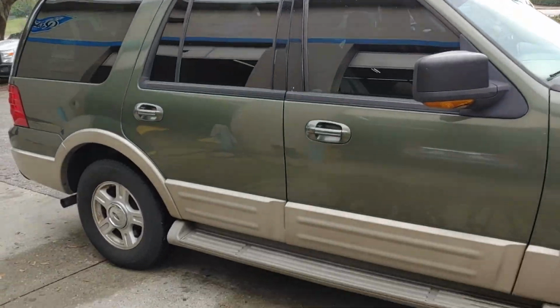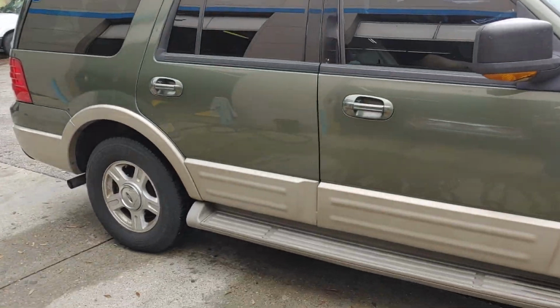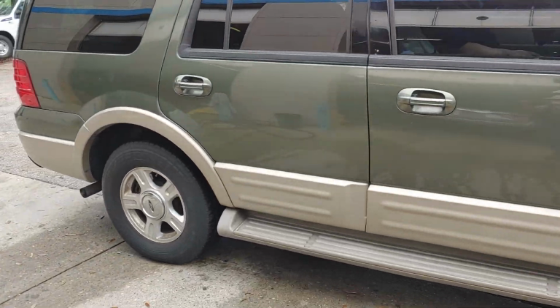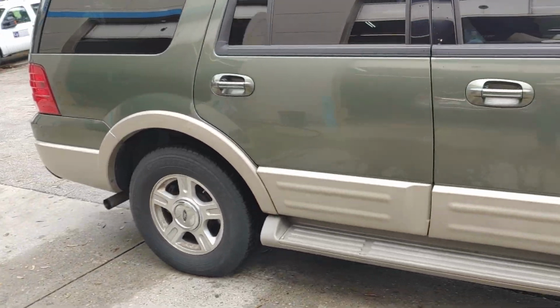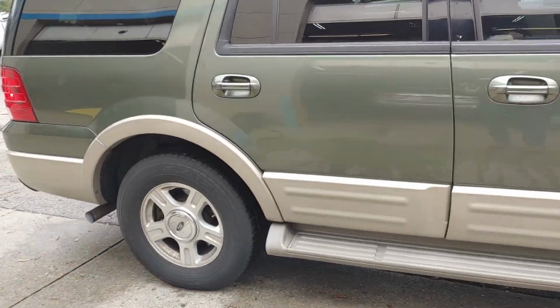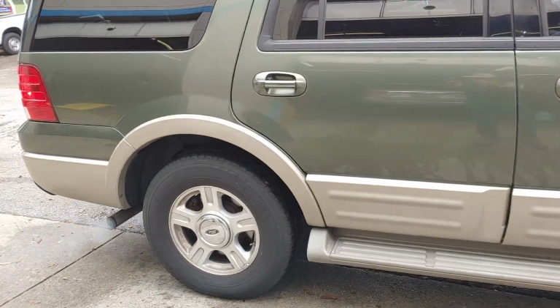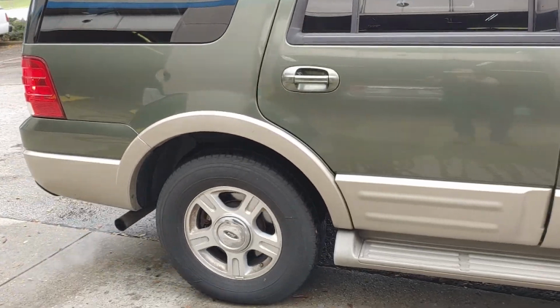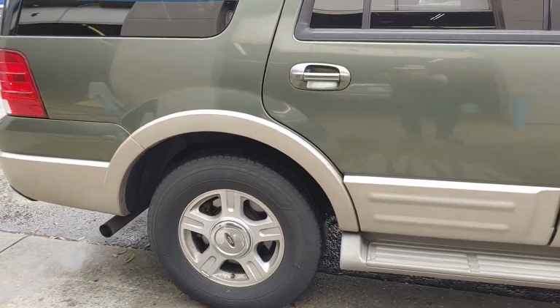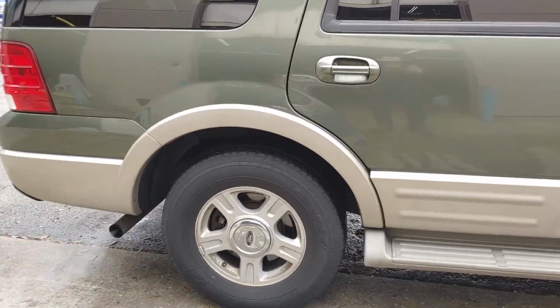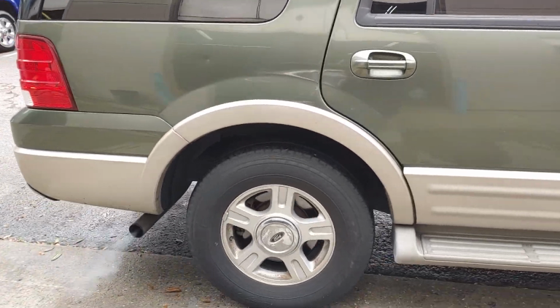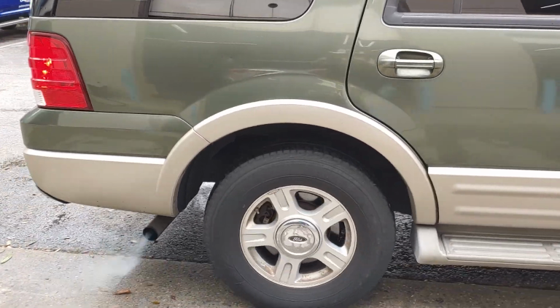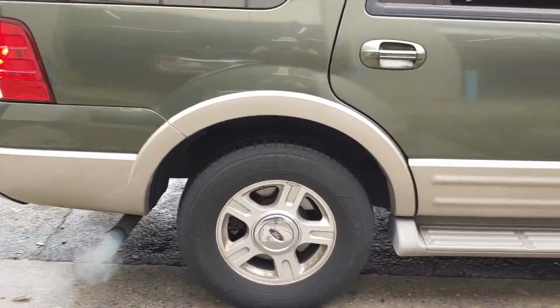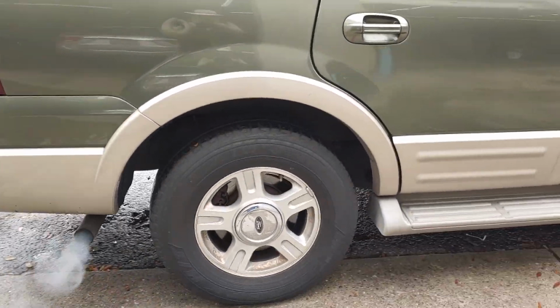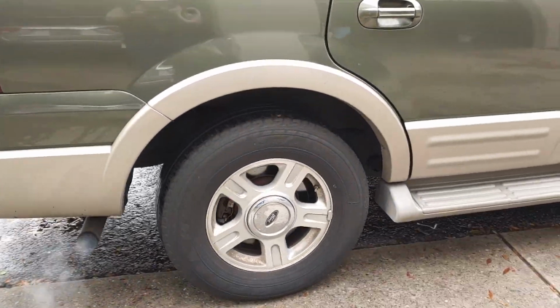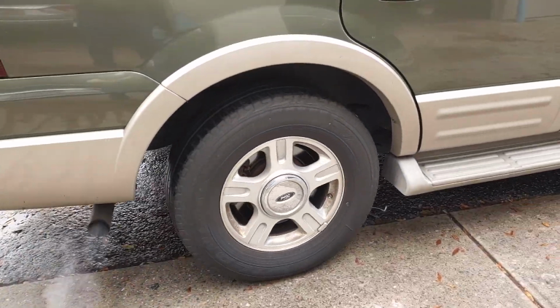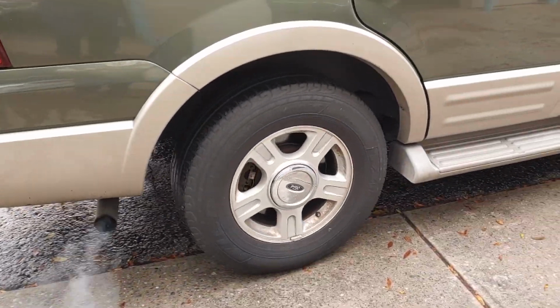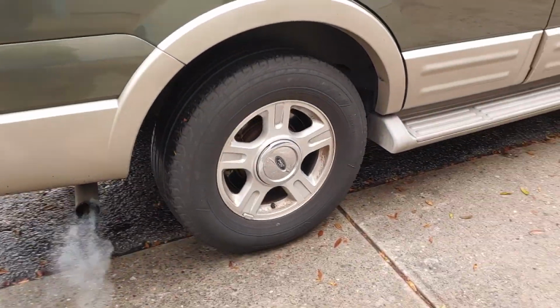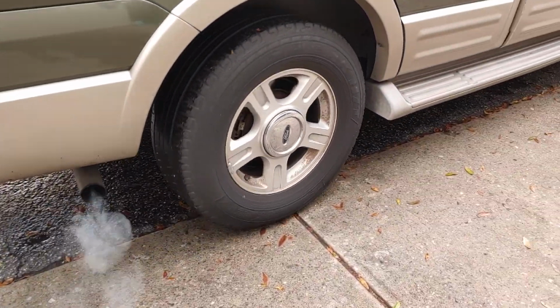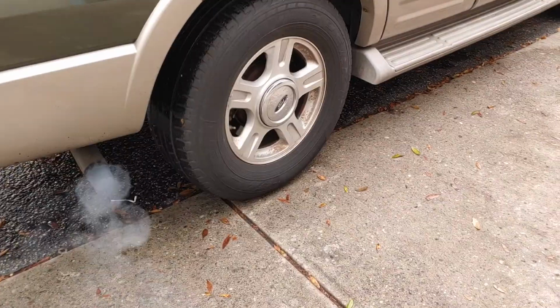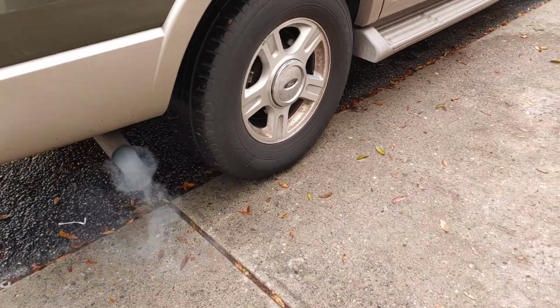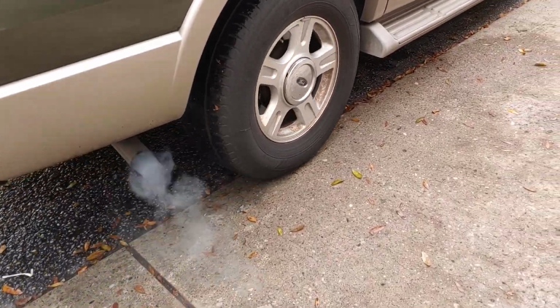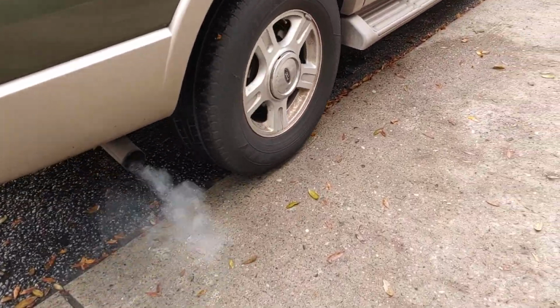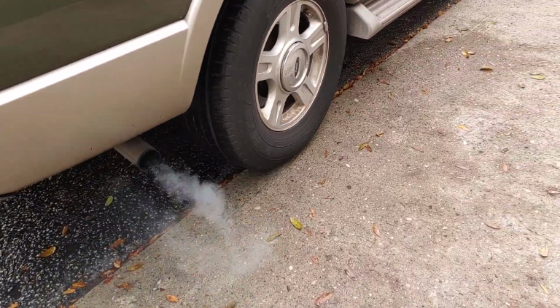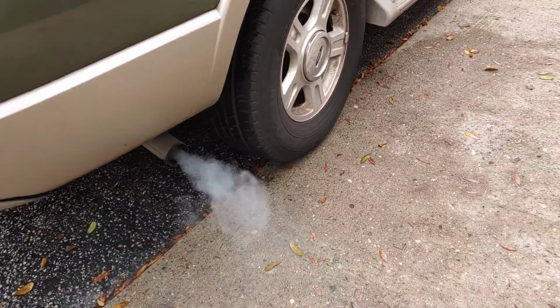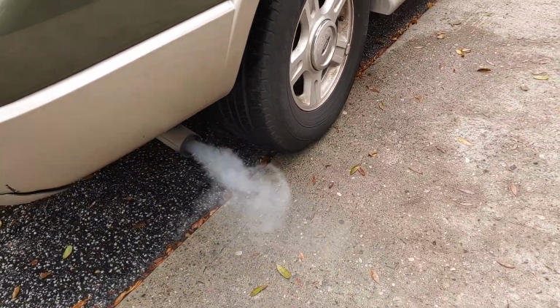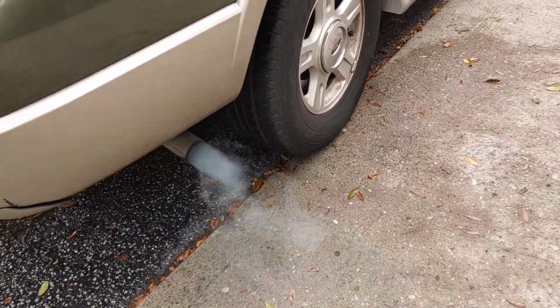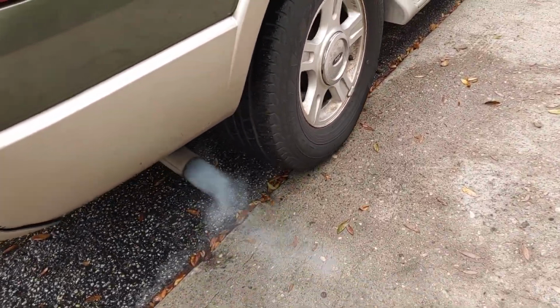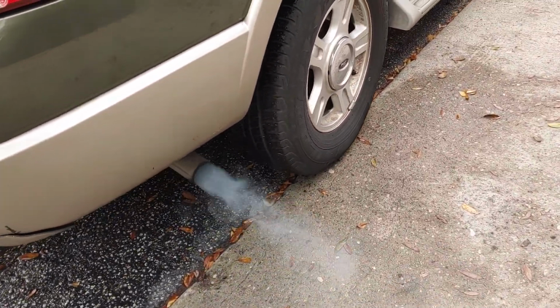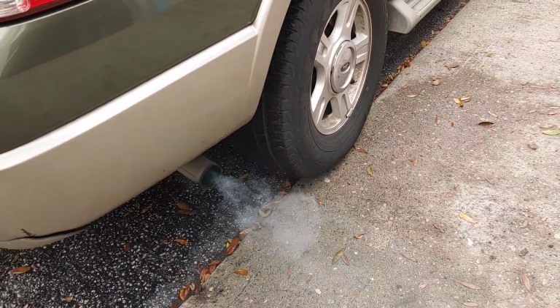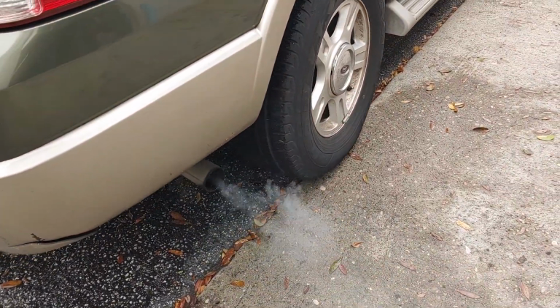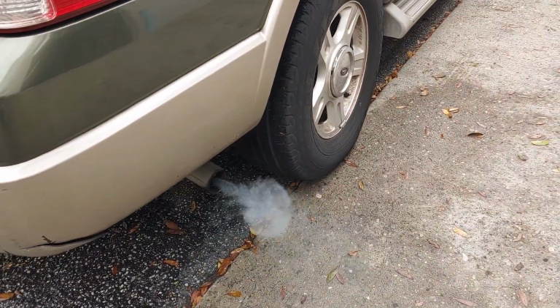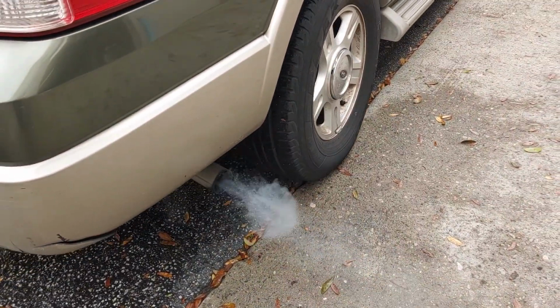If you look at the tailpipe, you can see white smoke — white-blue smoke coming out of it. That's engine oil. That means that this engine has severe blow-by. That's what that's called.